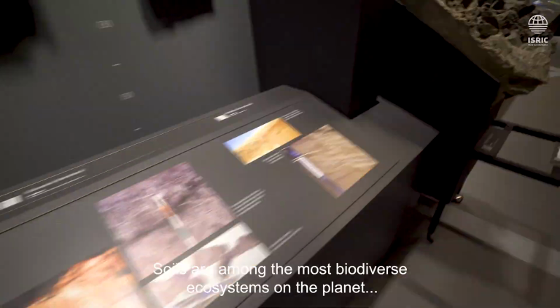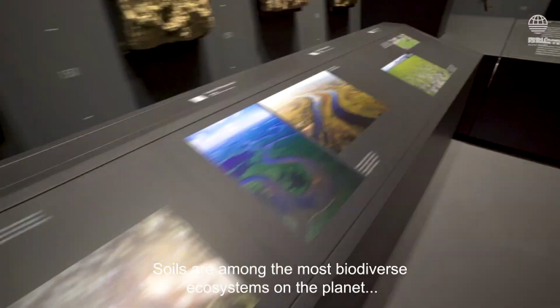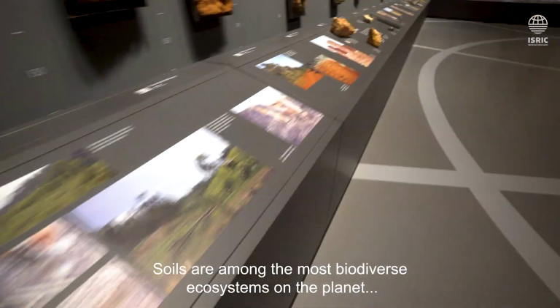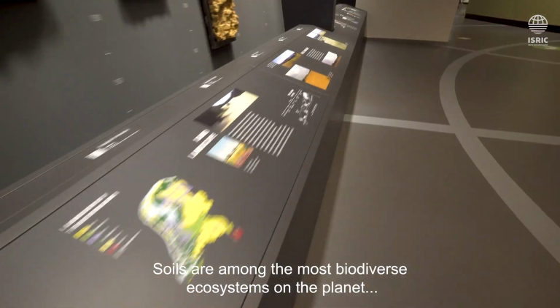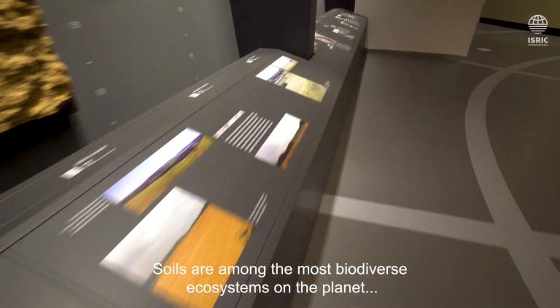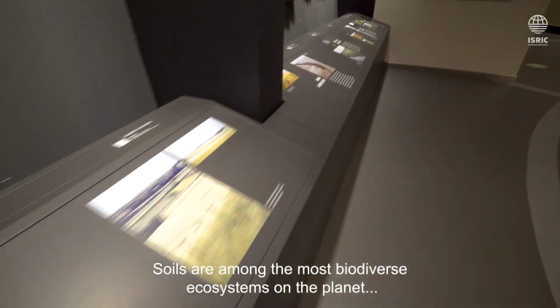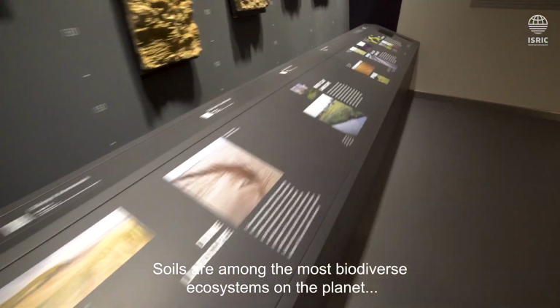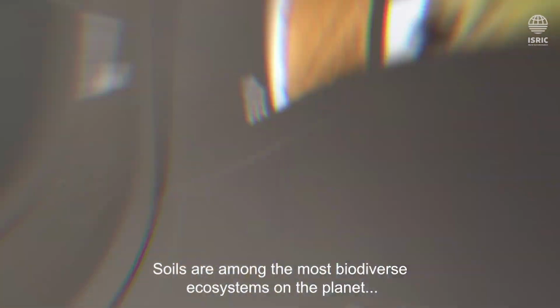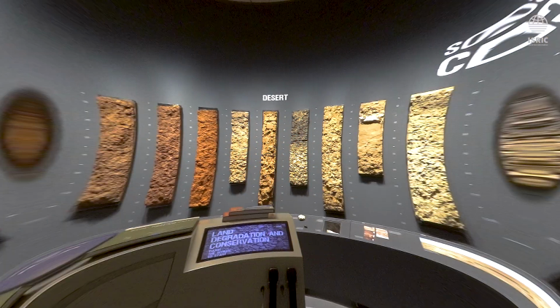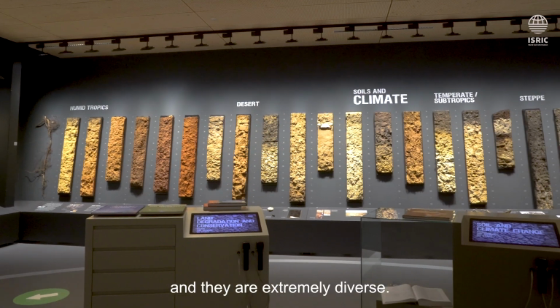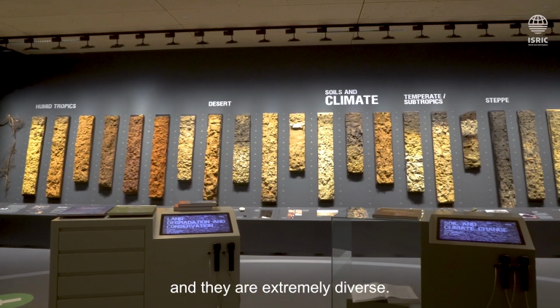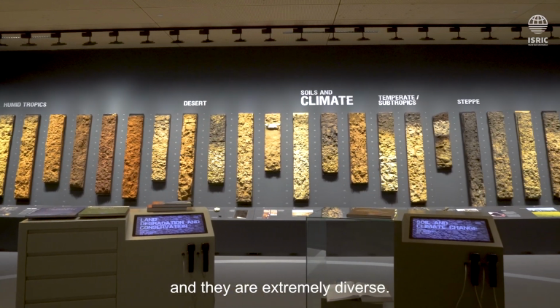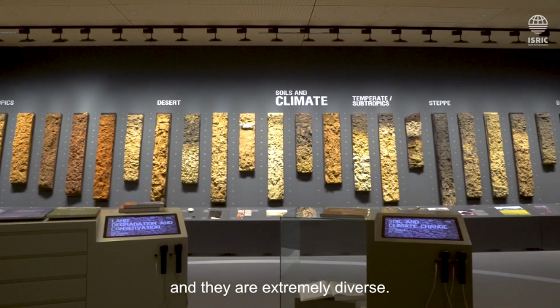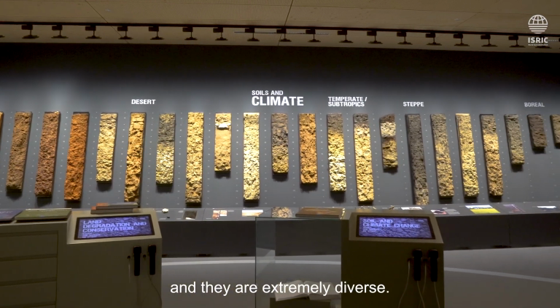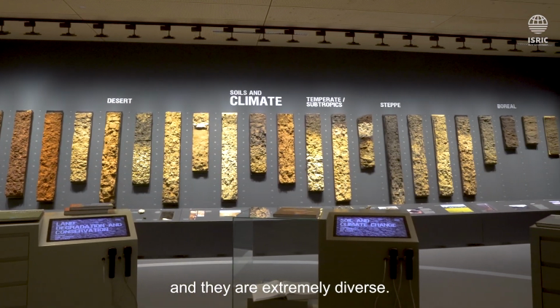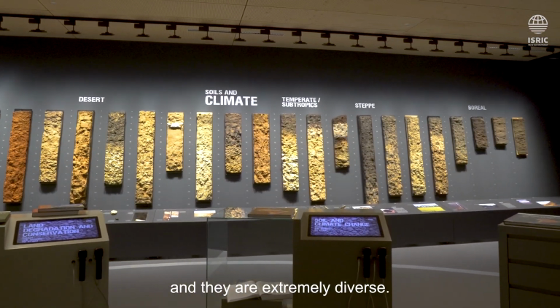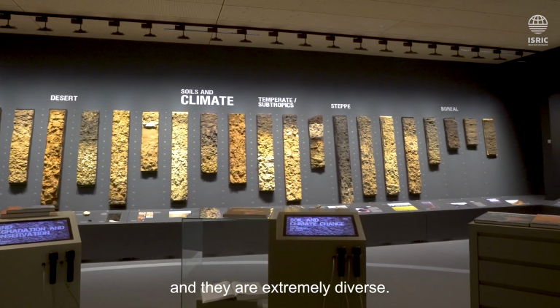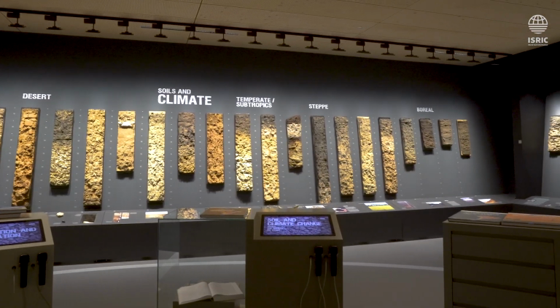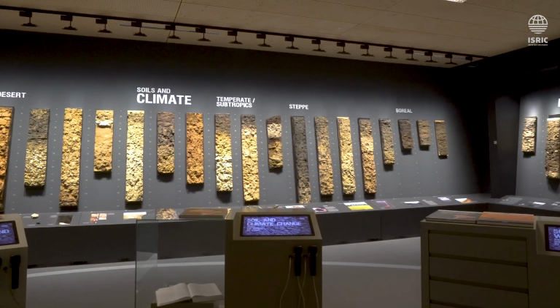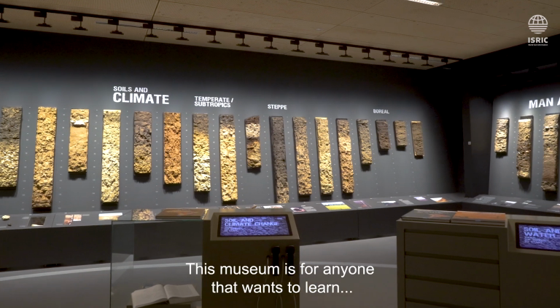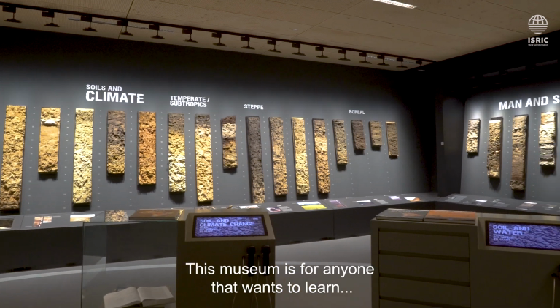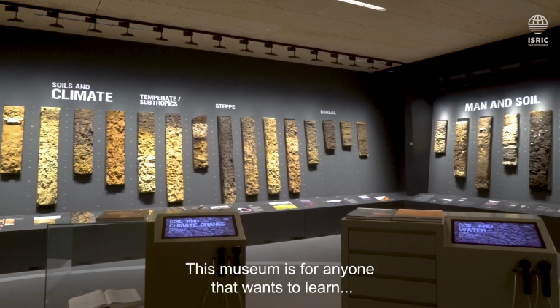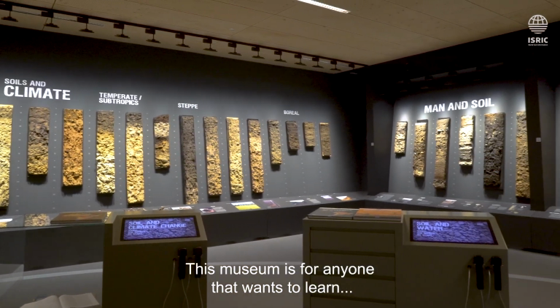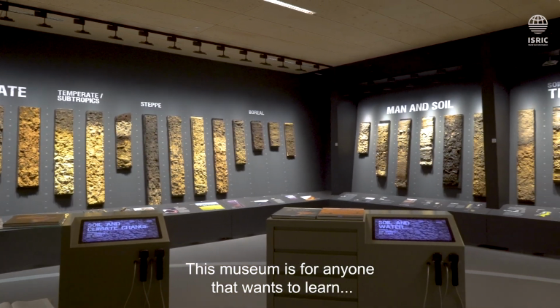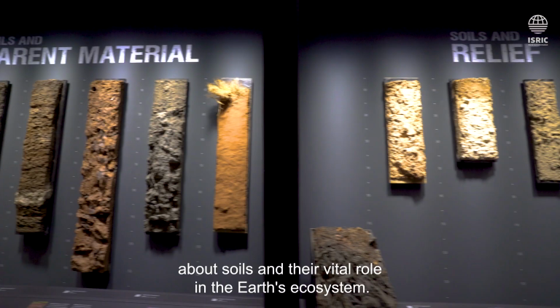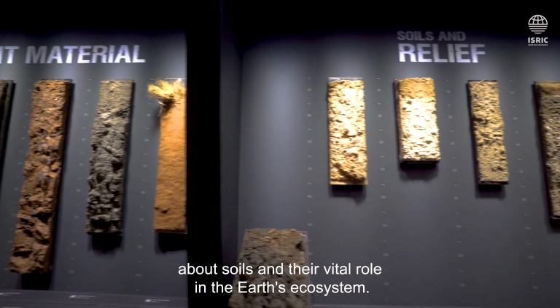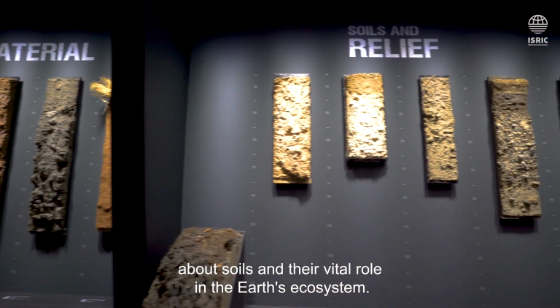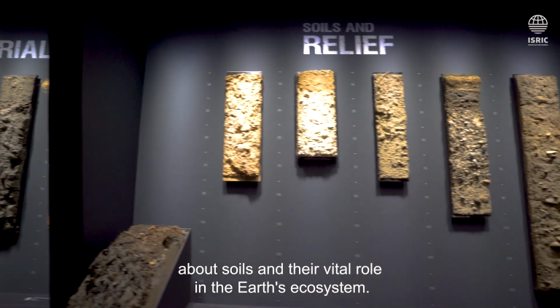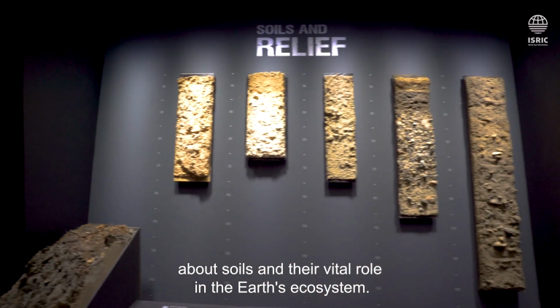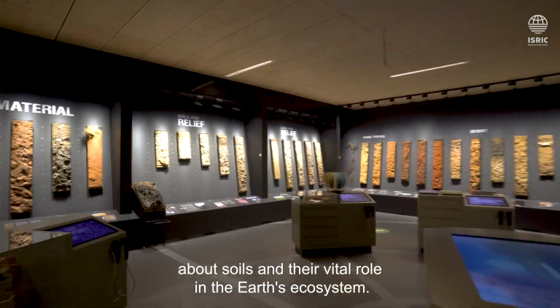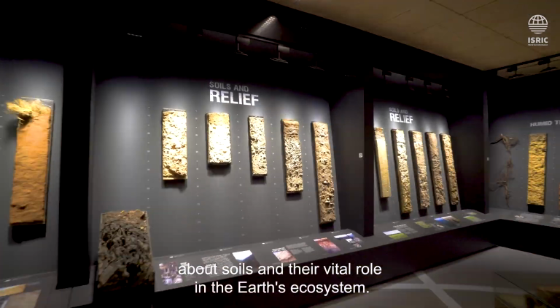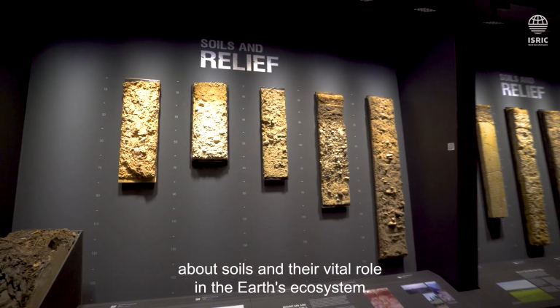Soils are among the most biodiverse ecosystems on the planet and they are extremely diverse. This museum is for anyone that wants to learn about soils and their vital role in the earth's ecosystem.